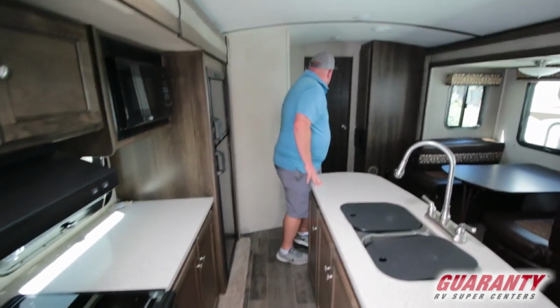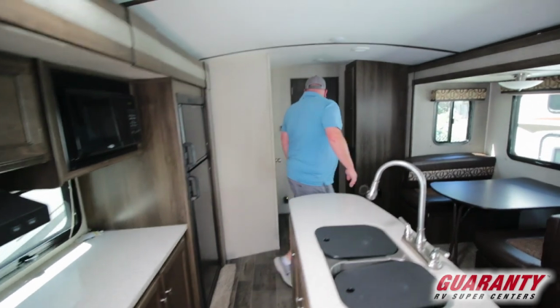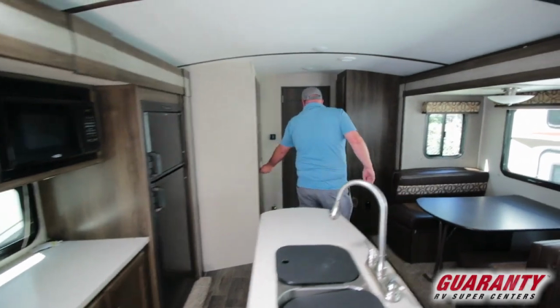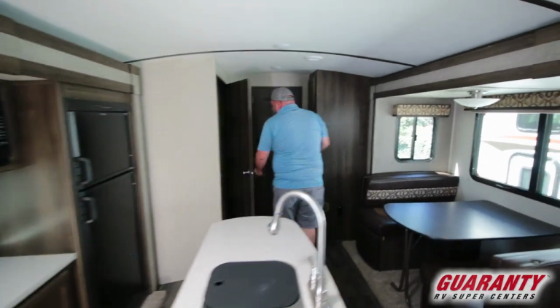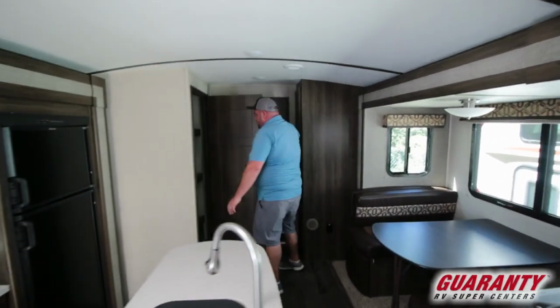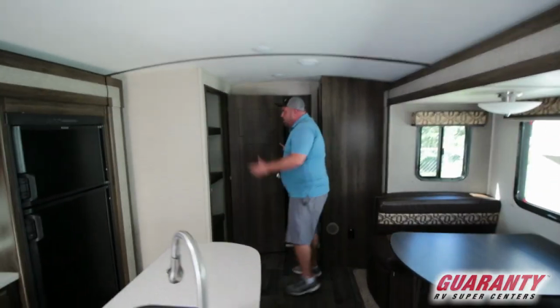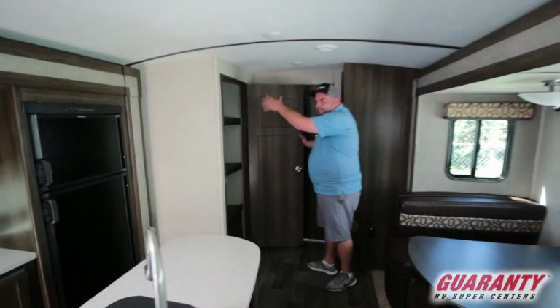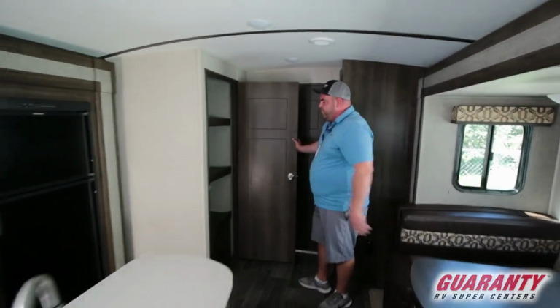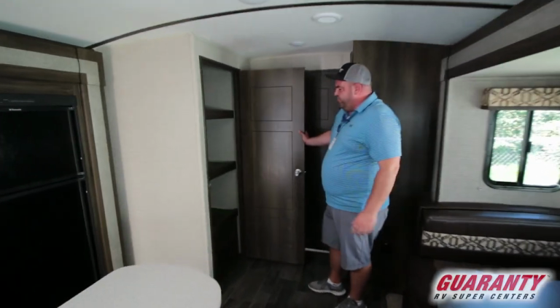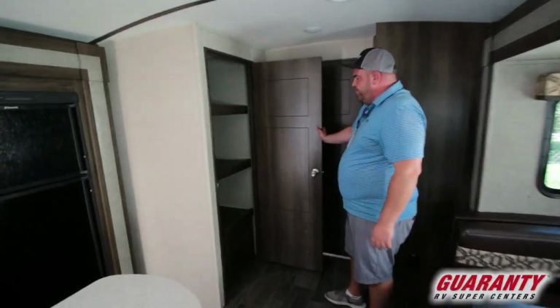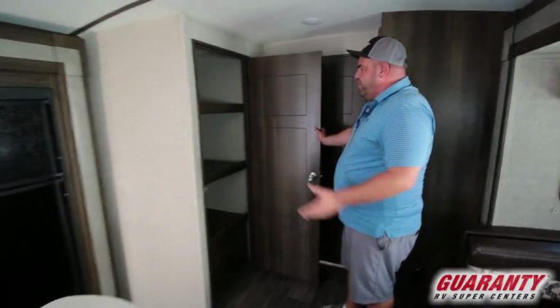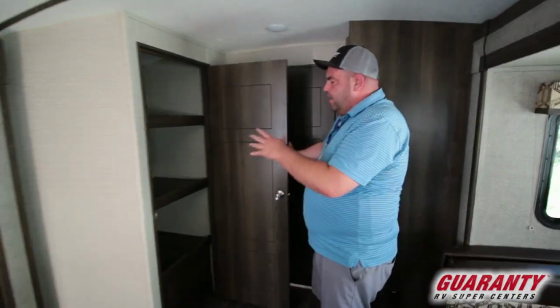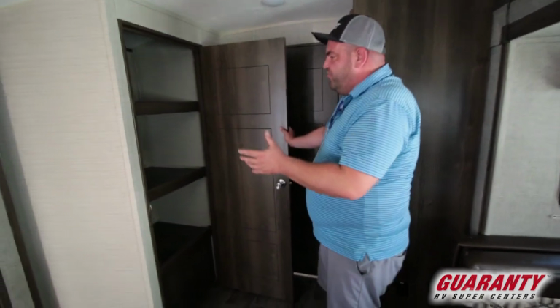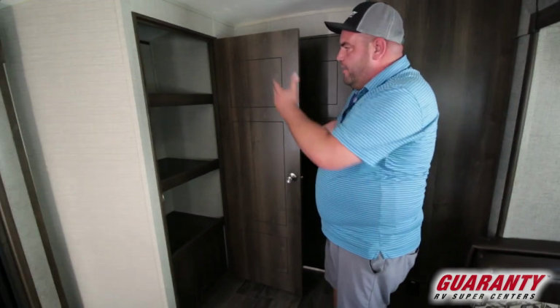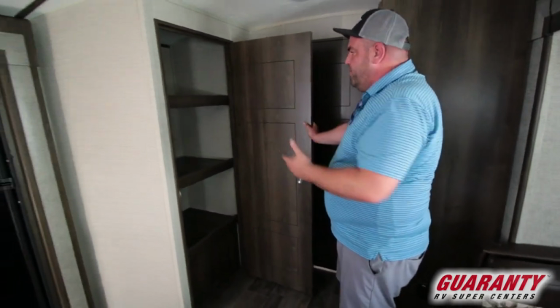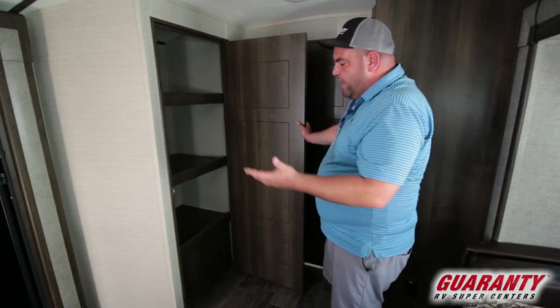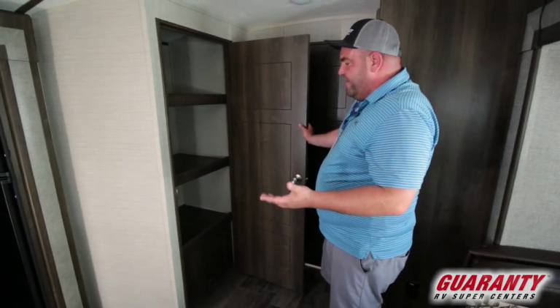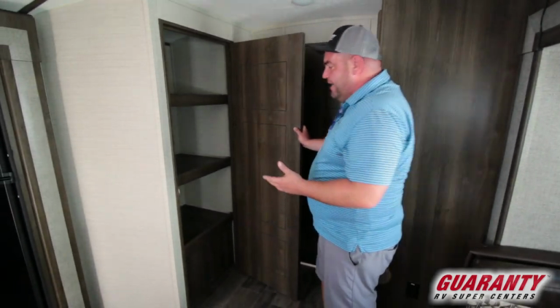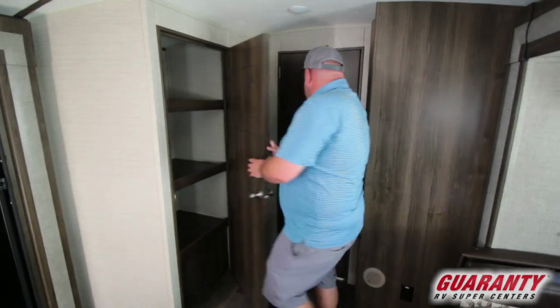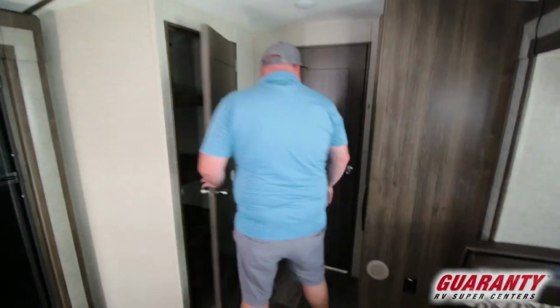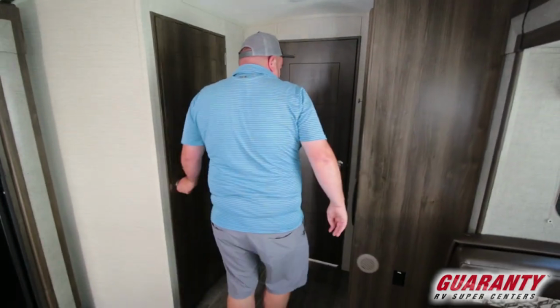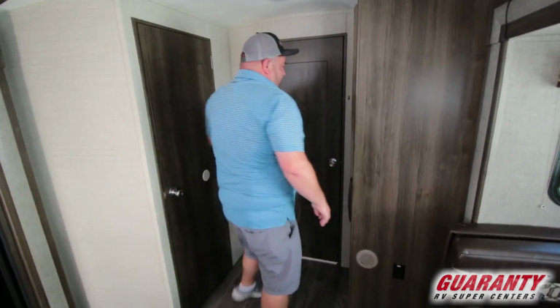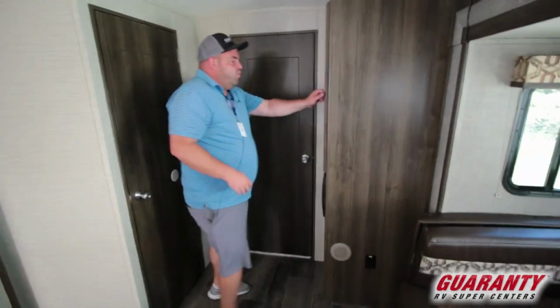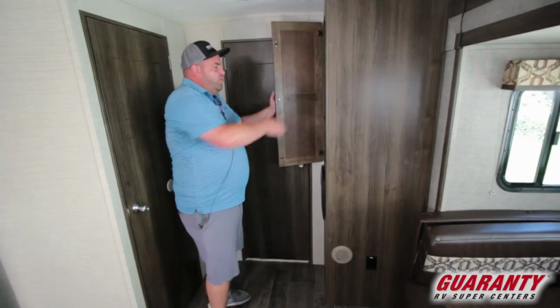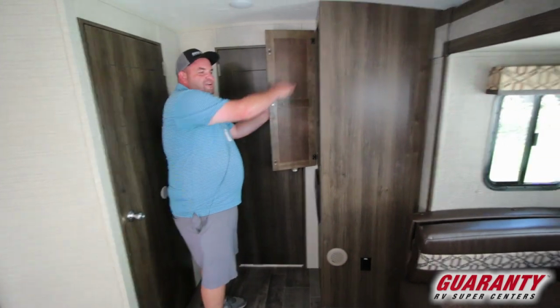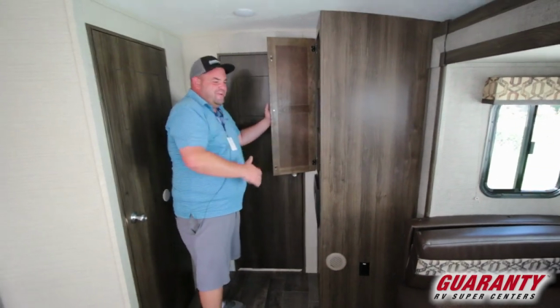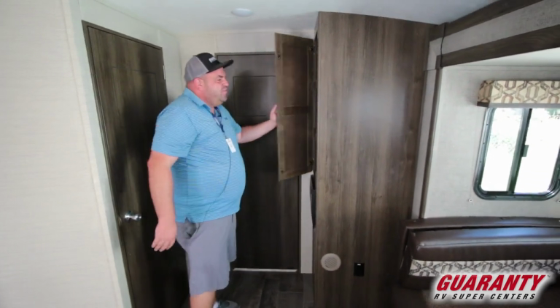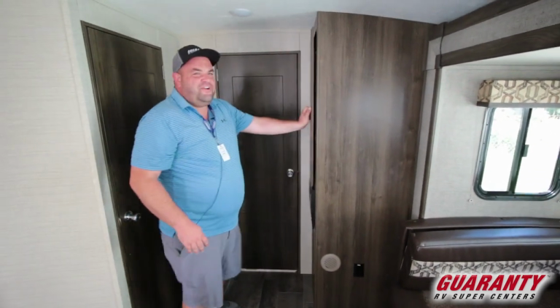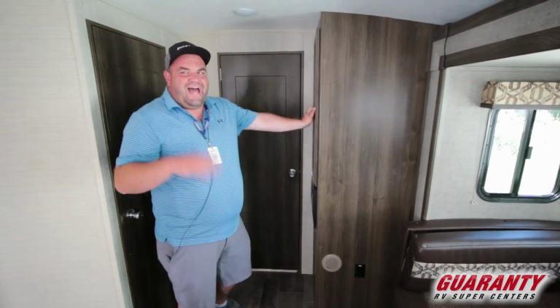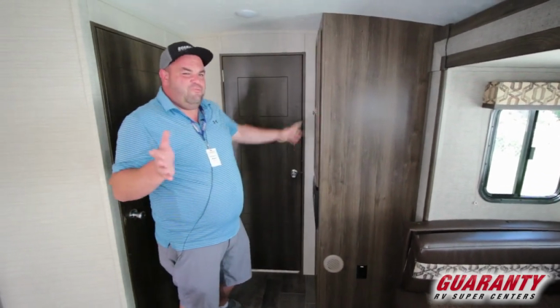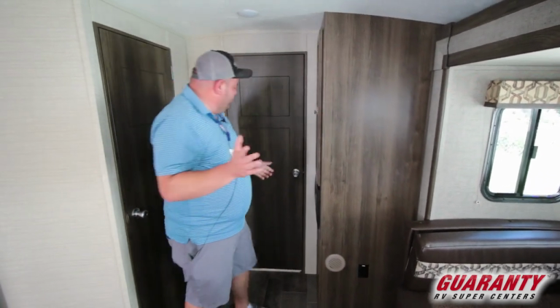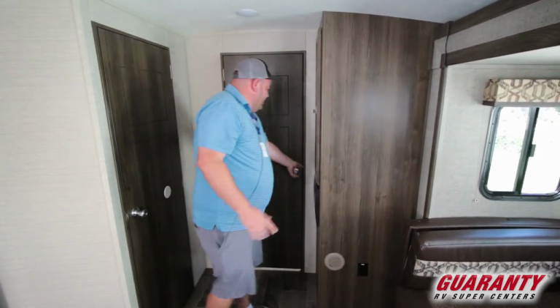Coming to the back, big pantry space and you can double up and use that for an area to put towels and things like that, linens, and then even more storage right over here. So I don't think you're going to lack any room to put stuff.